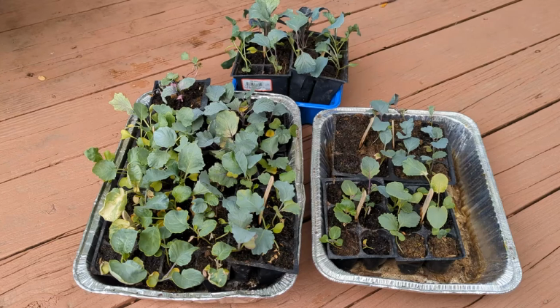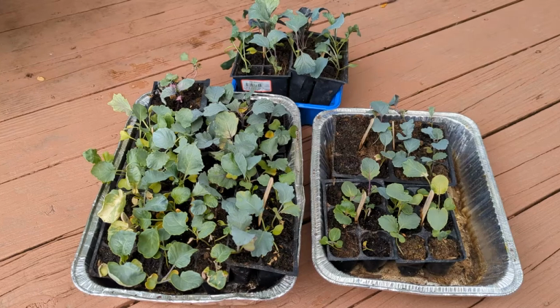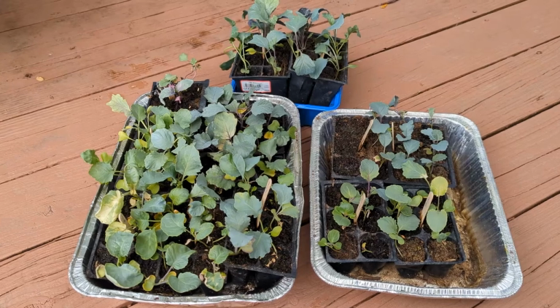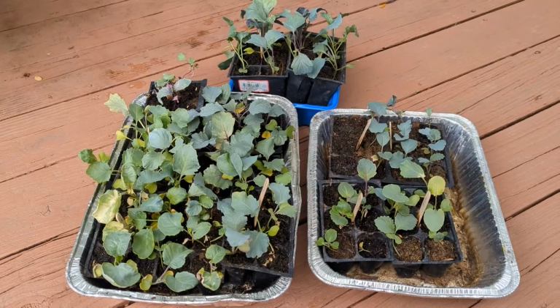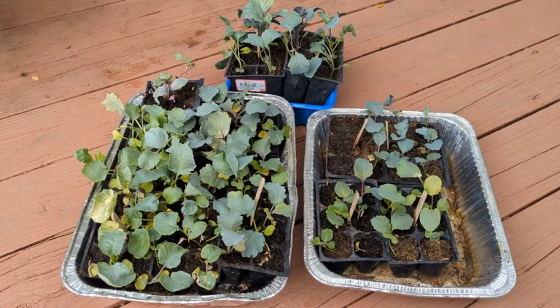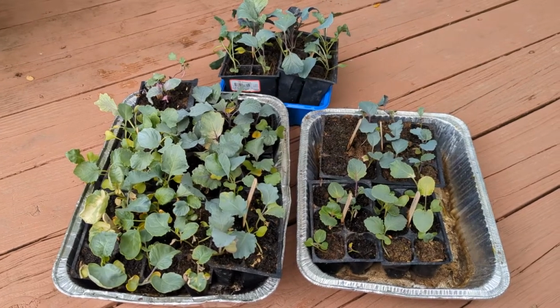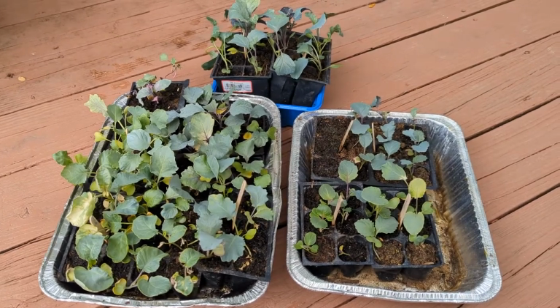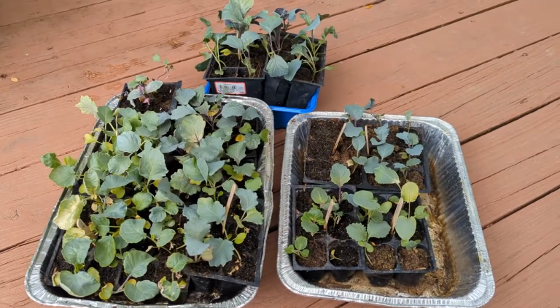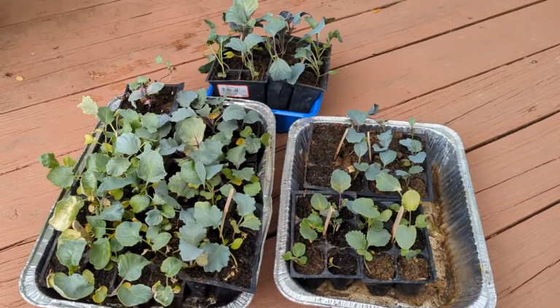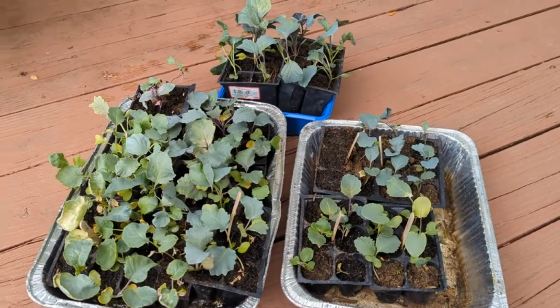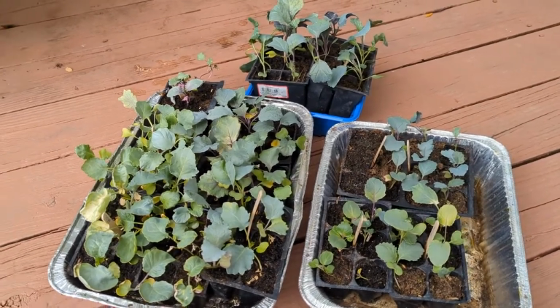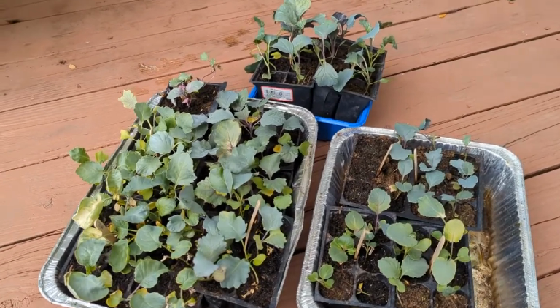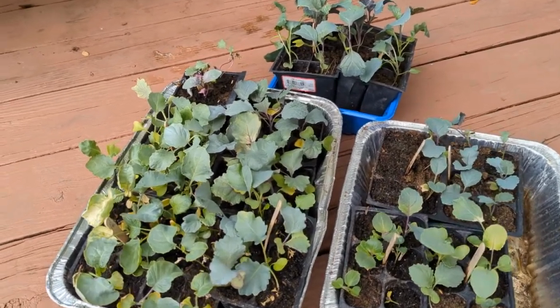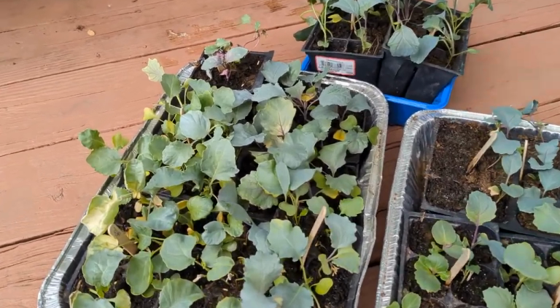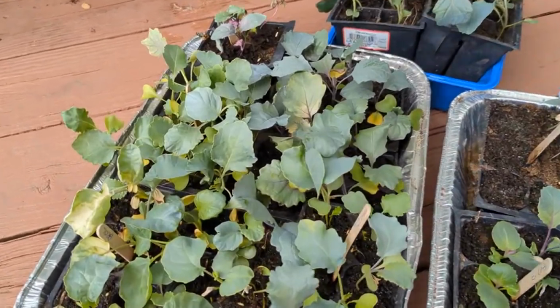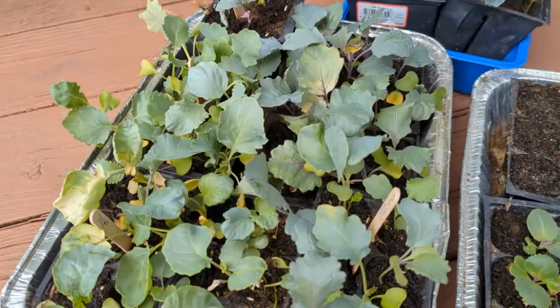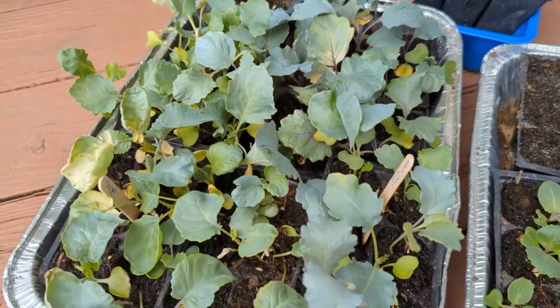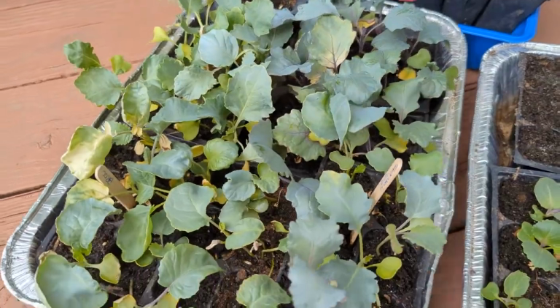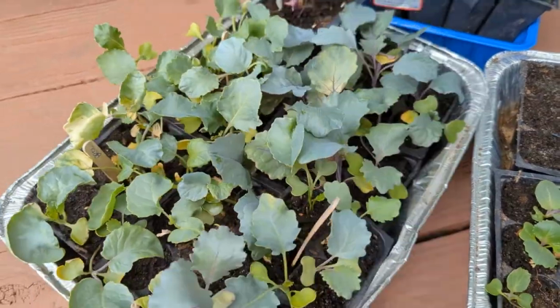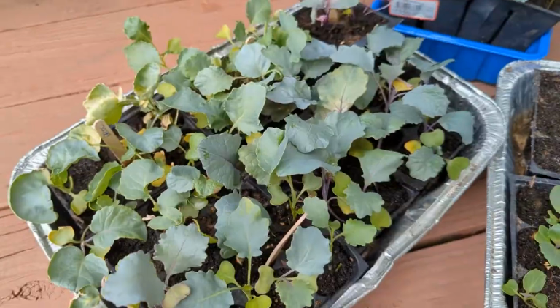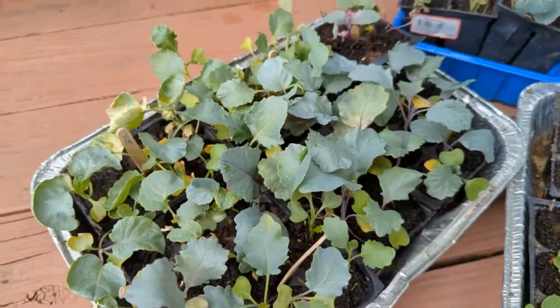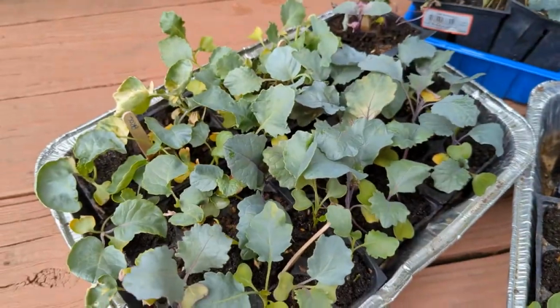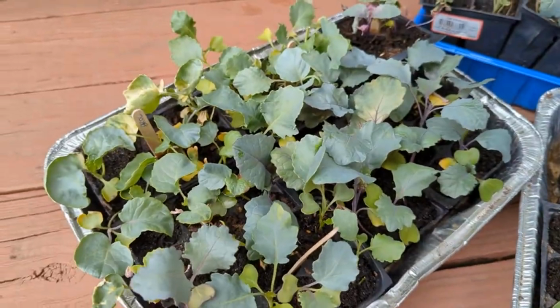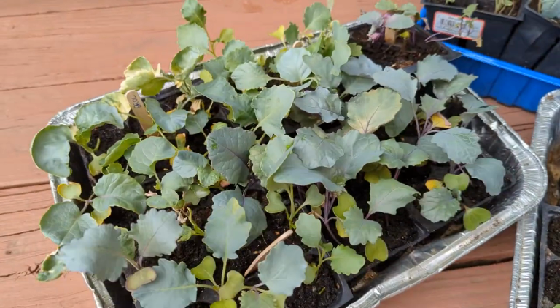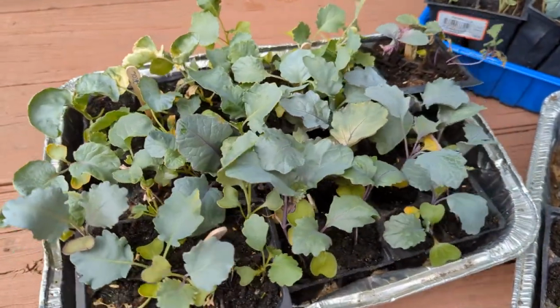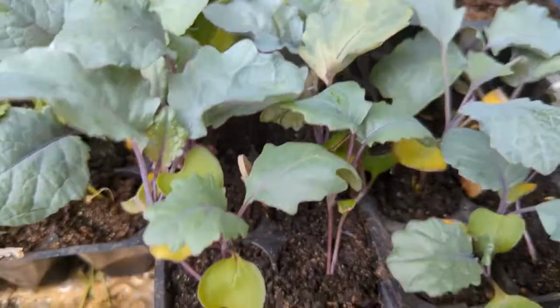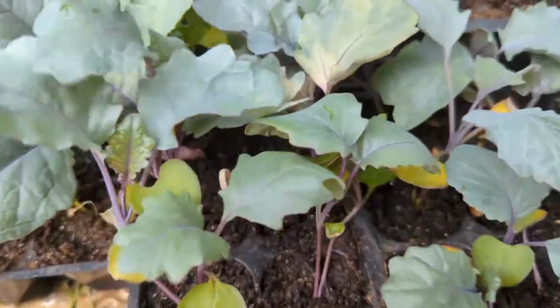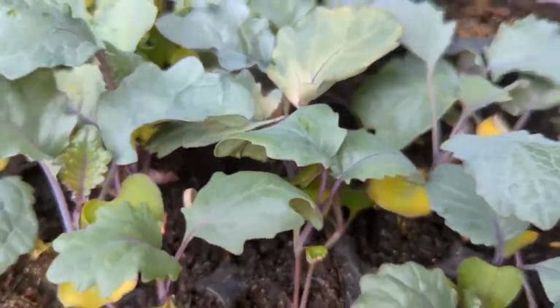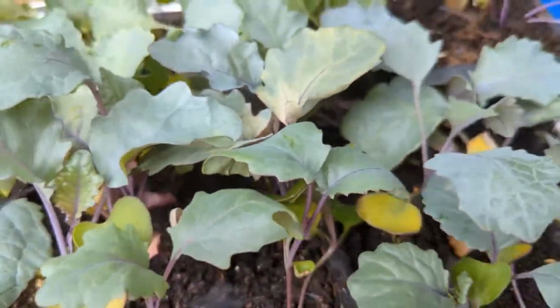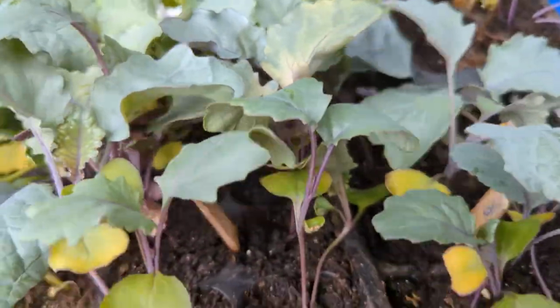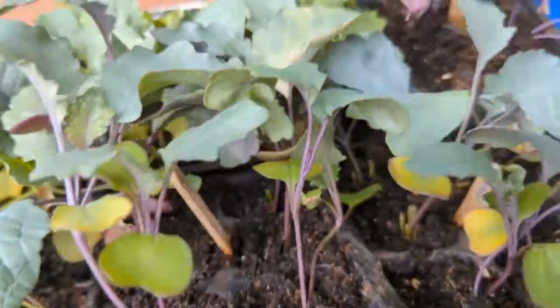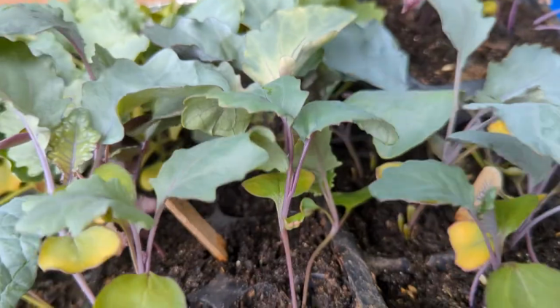Hi everyone. For the past two years we have been trying to grow our Brassica seedlings for our fall garden and we seem to miss the correct seed starting timing, or the heat killed our plants in the past.